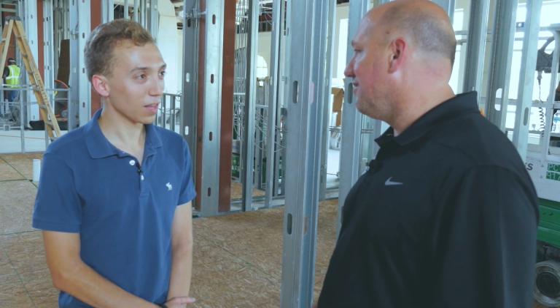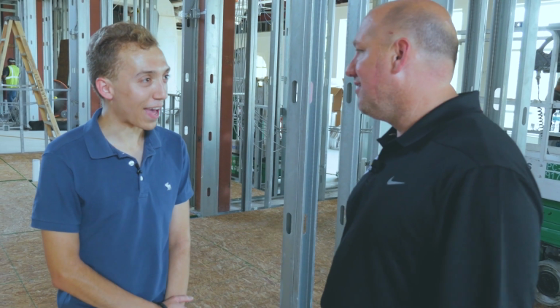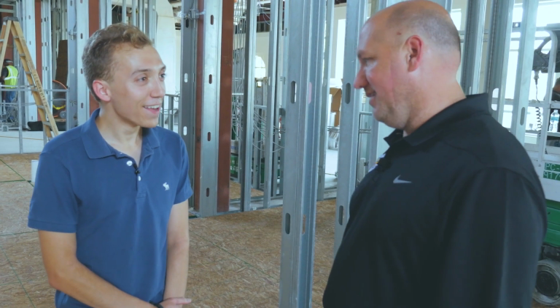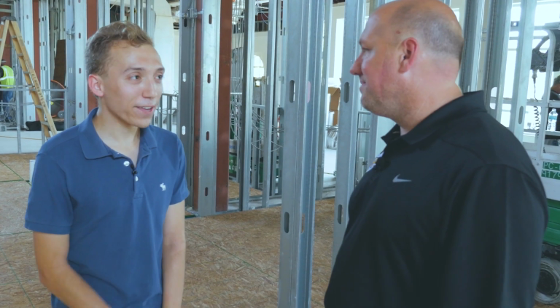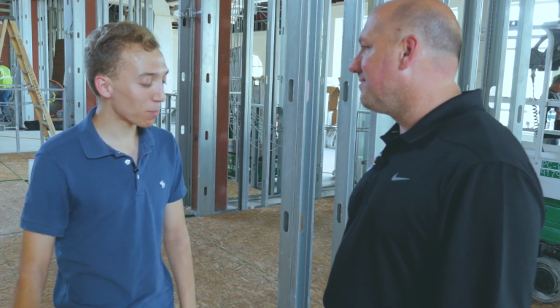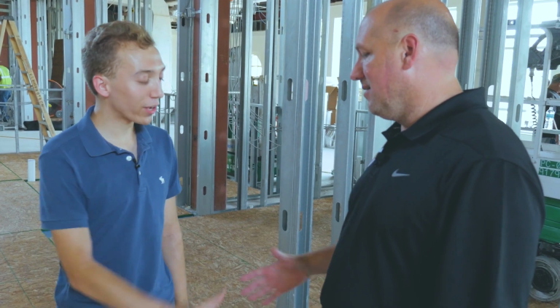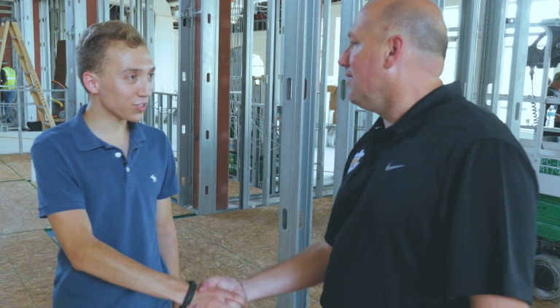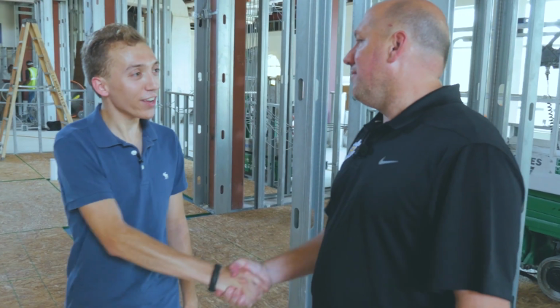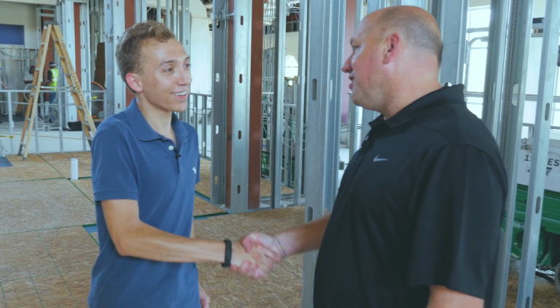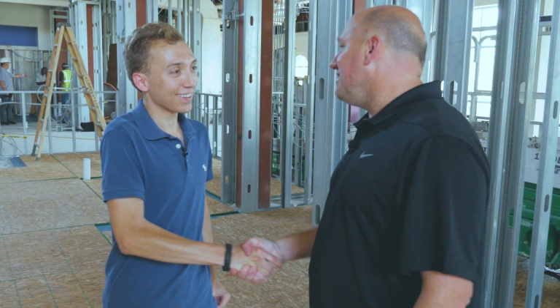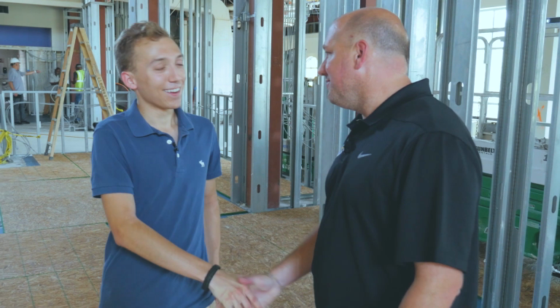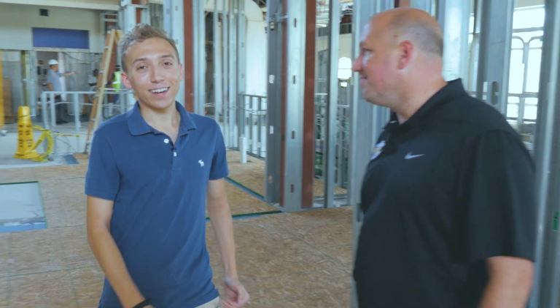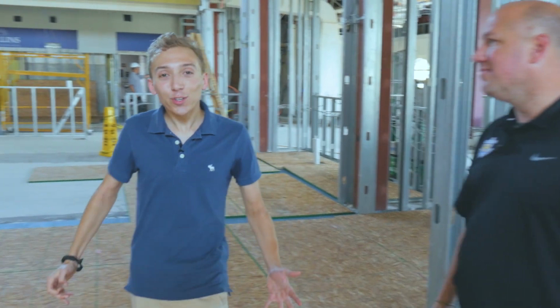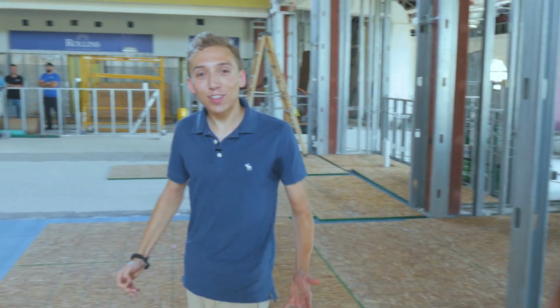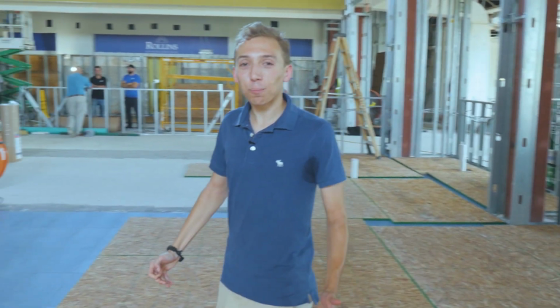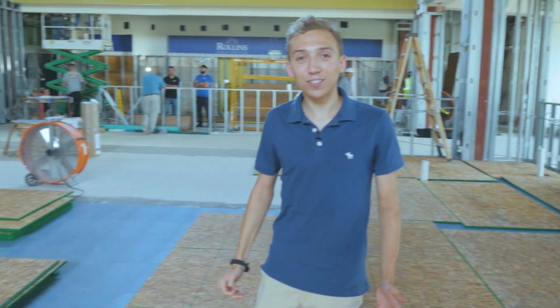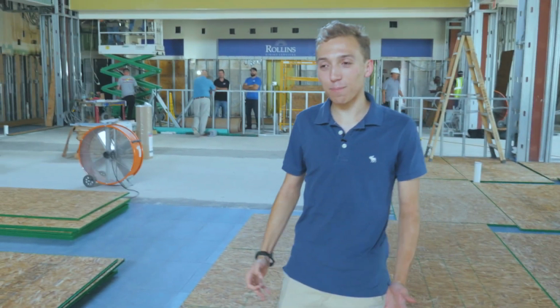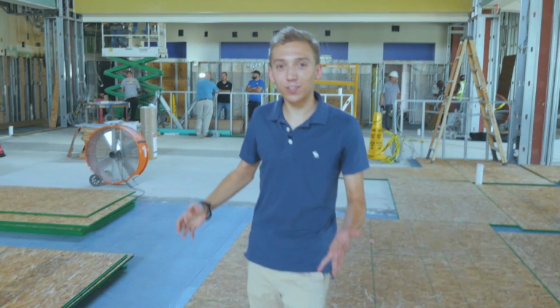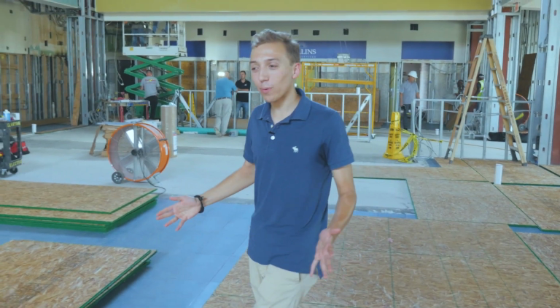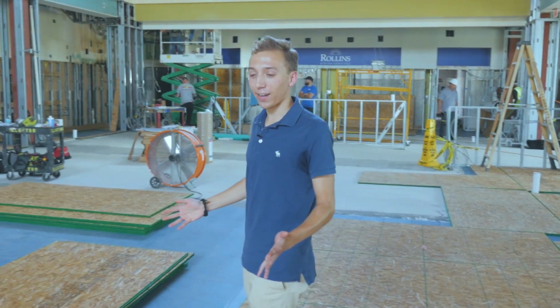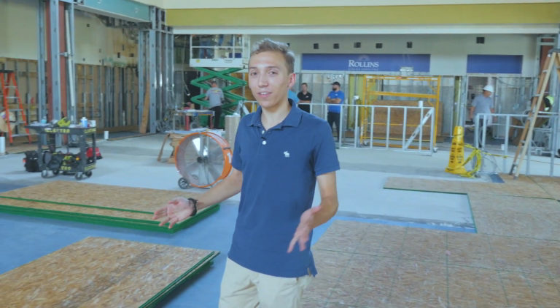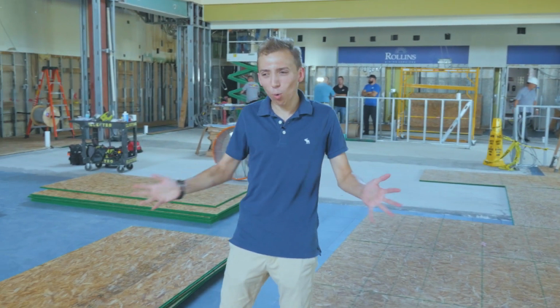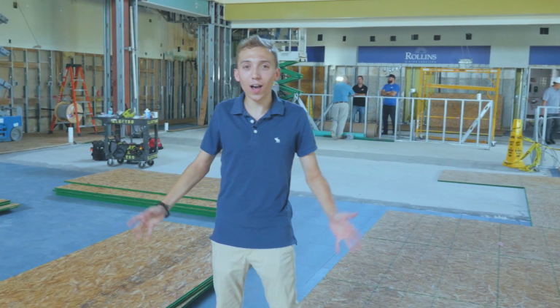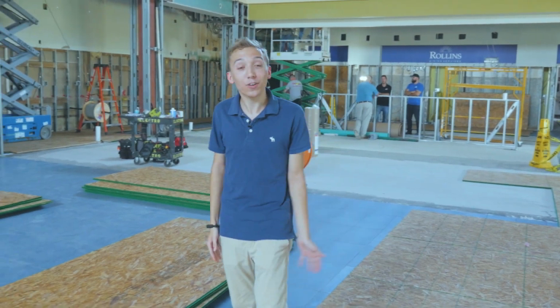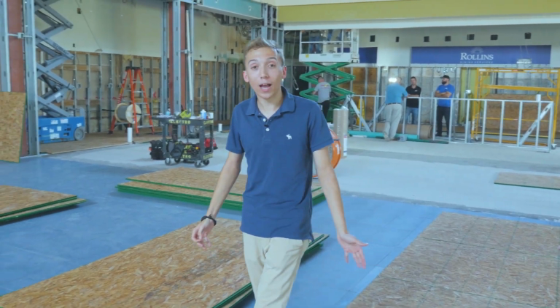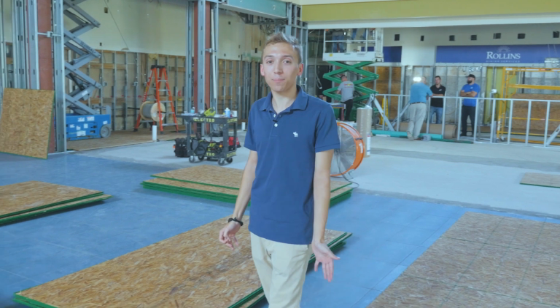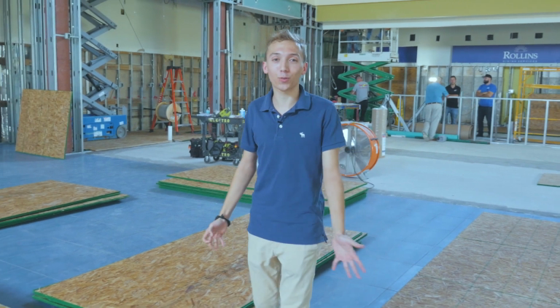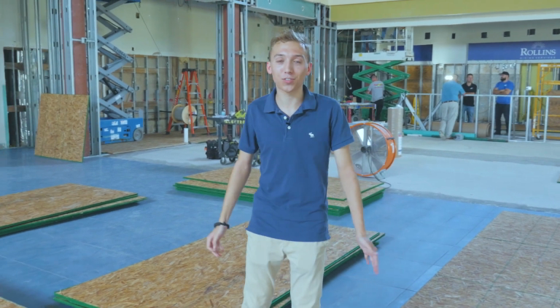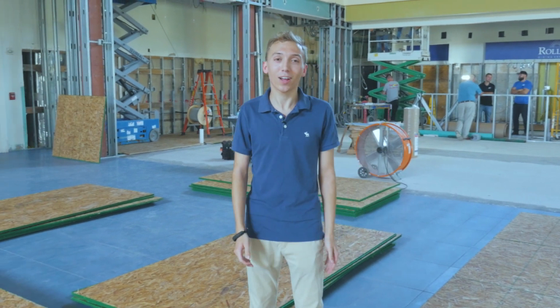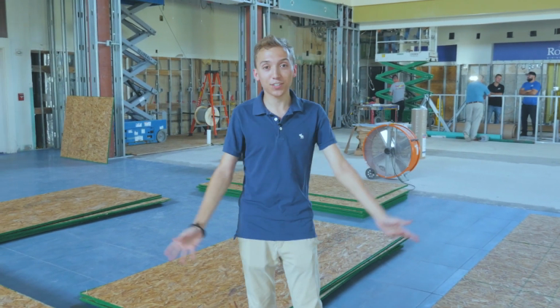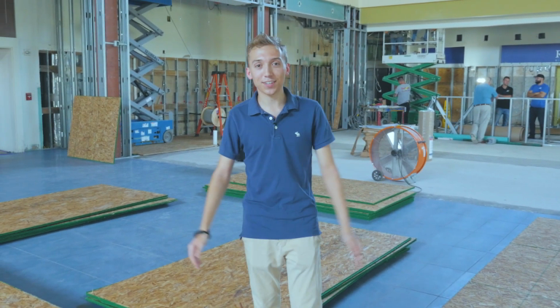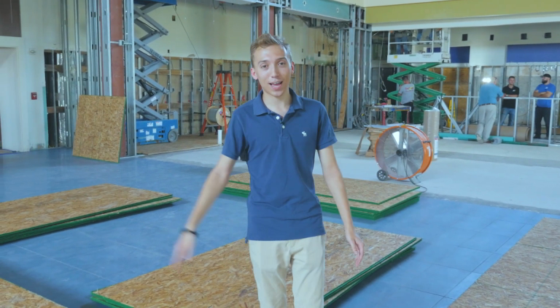I love that. Thank you so much, Leon. Good to see you. As you can see, lots of progress is being made here in Skillman Dining Hall, and there's more to come. I'll keep you guys updated throughout the summer. See you guys next time.